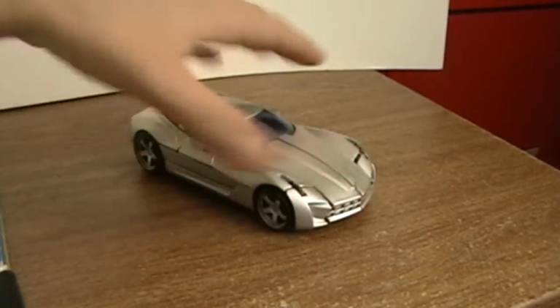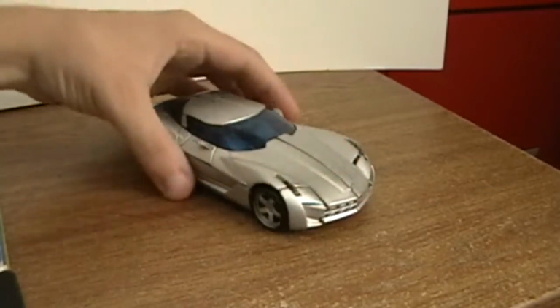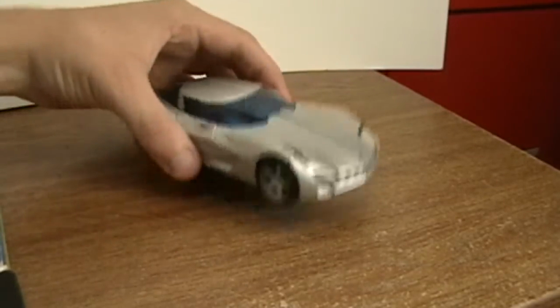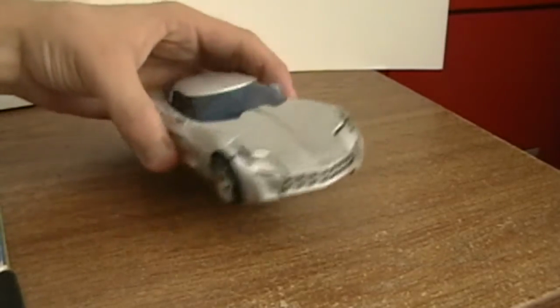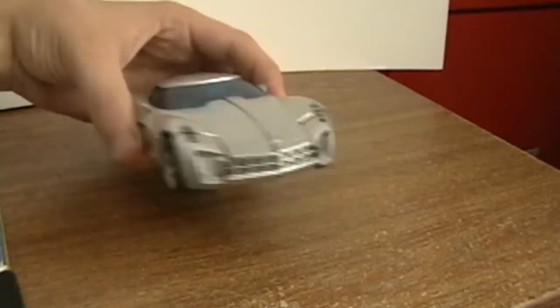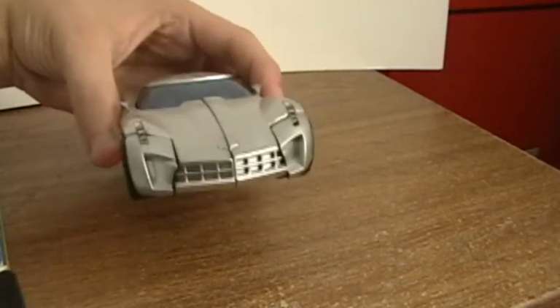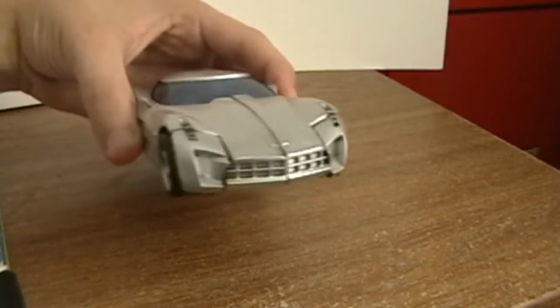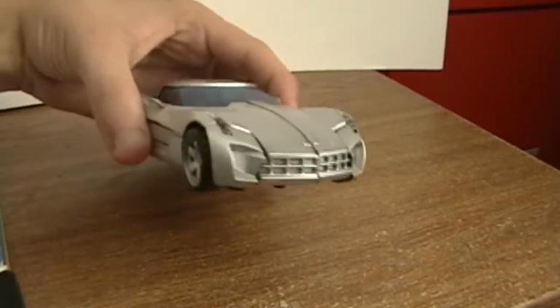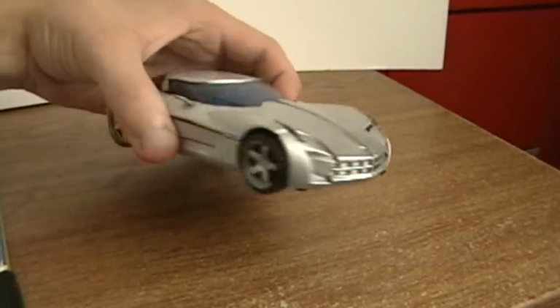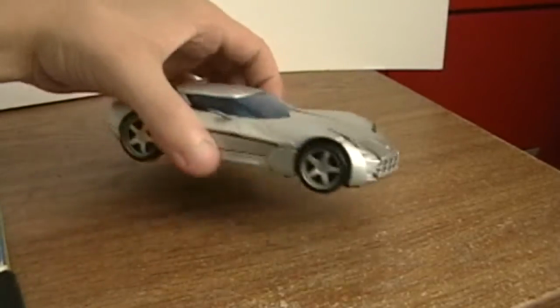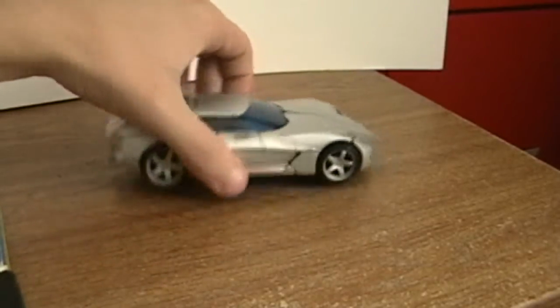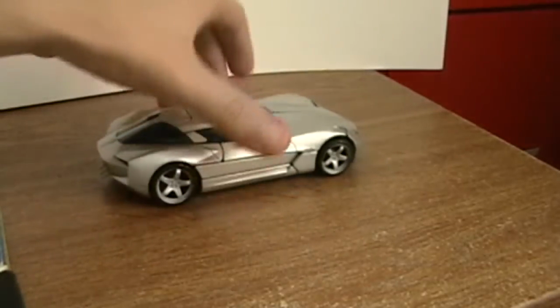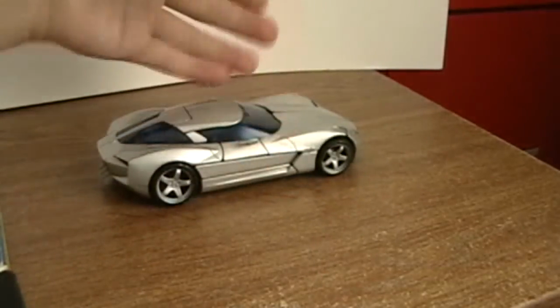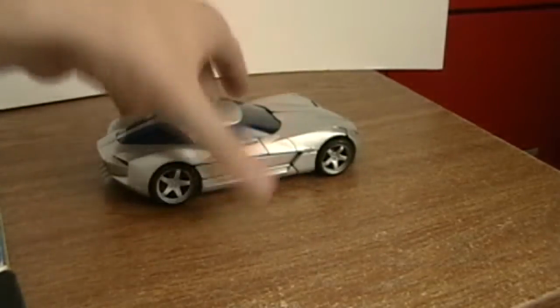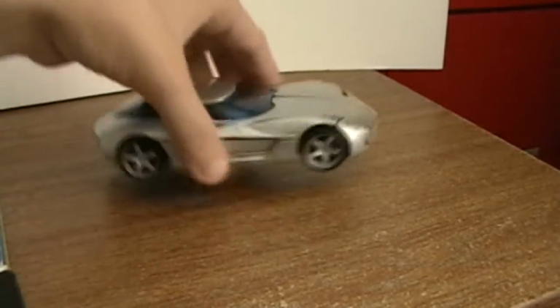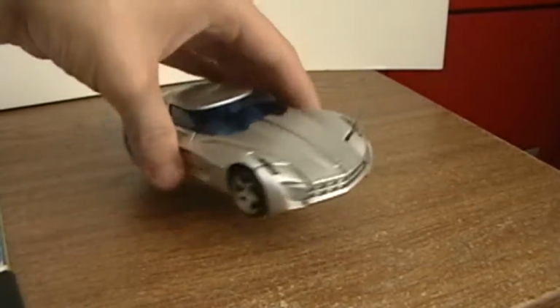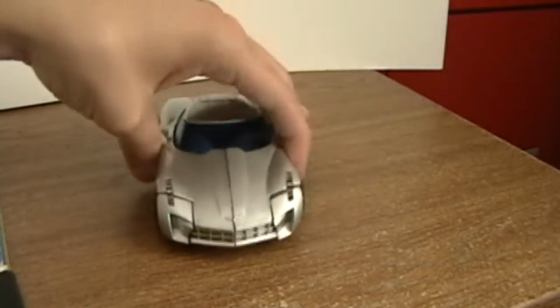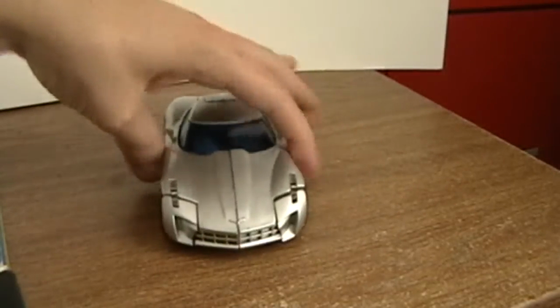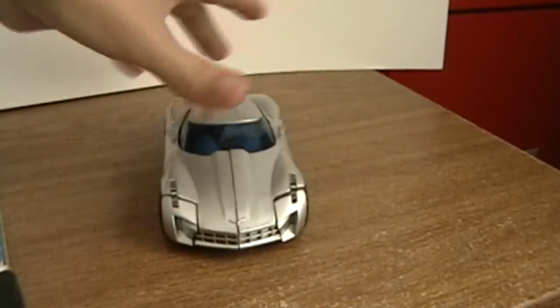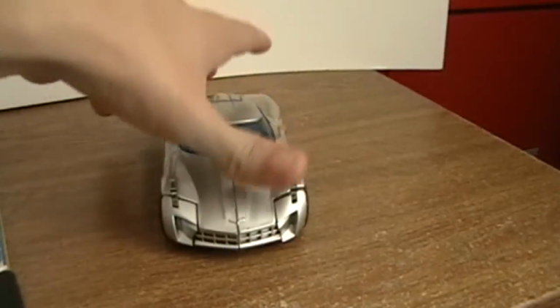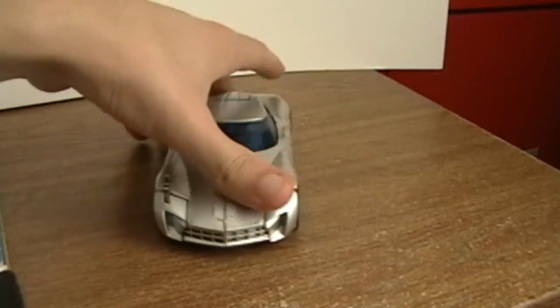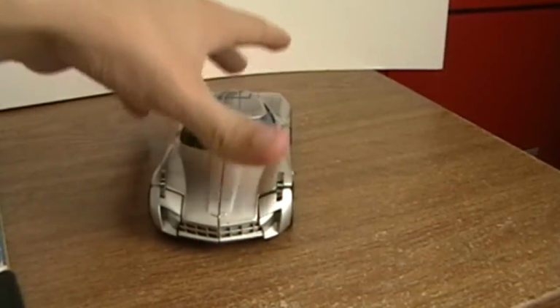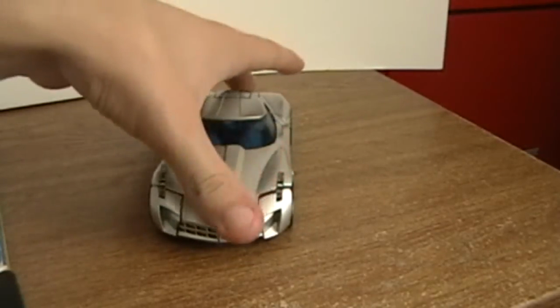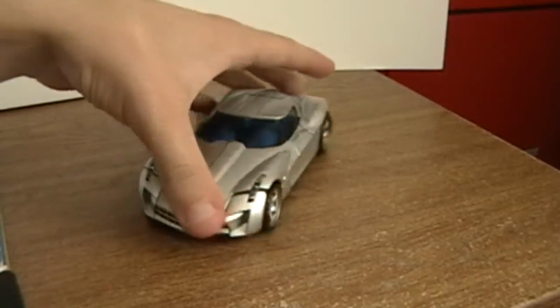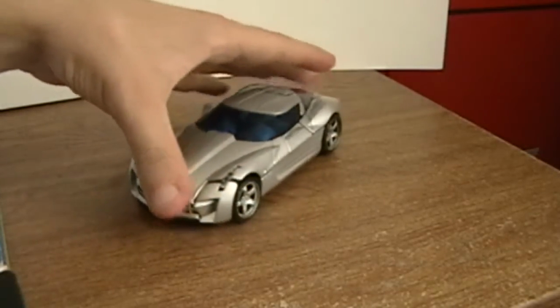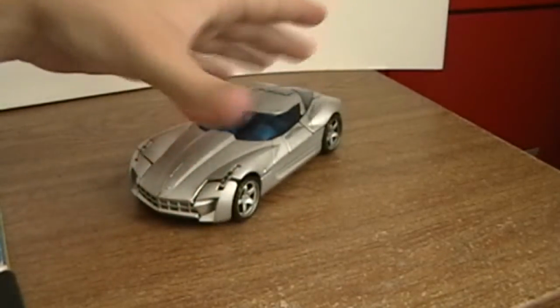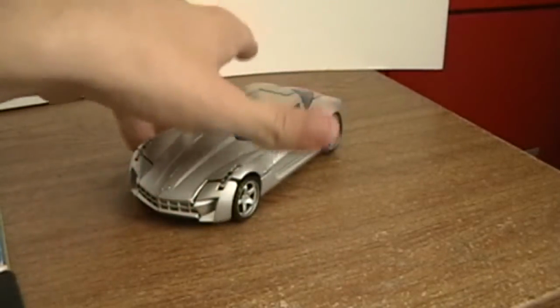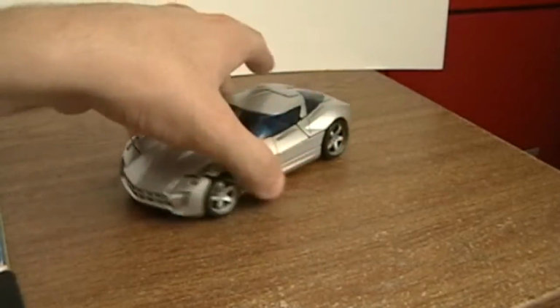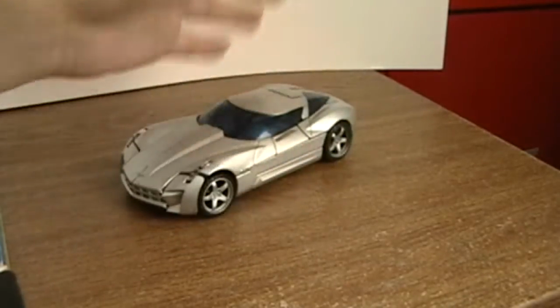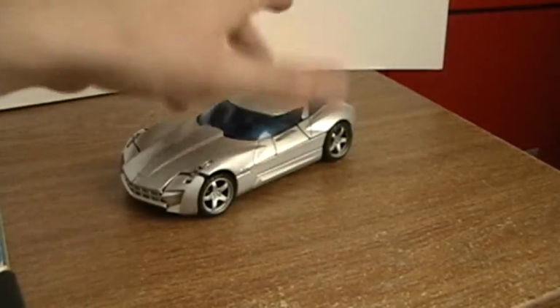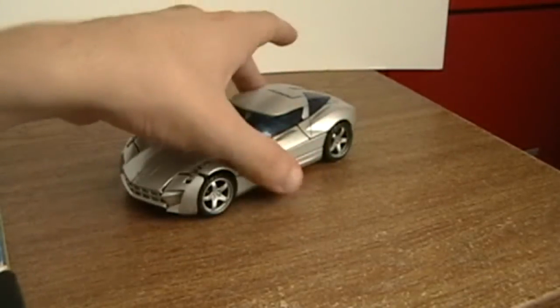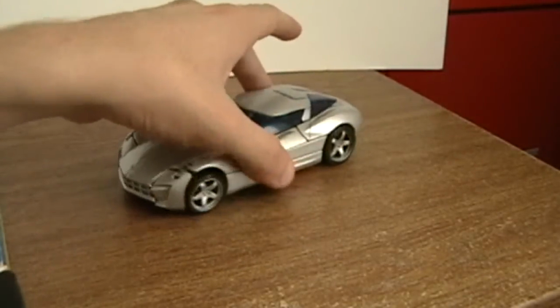Sideswipe is a Corvette Stingray concept car, meaning that it's not even out yet. For some reason, the Transformers movies are full of concept cars for promotional value, I guess.